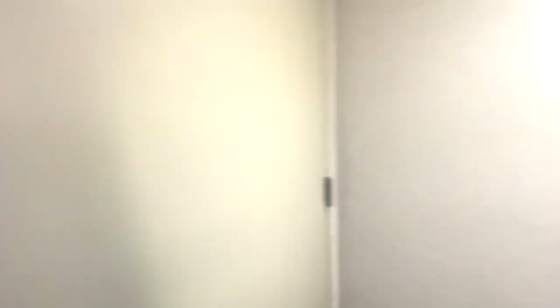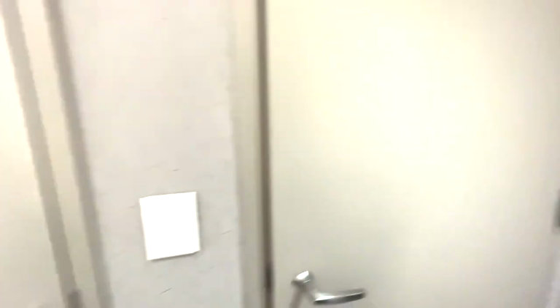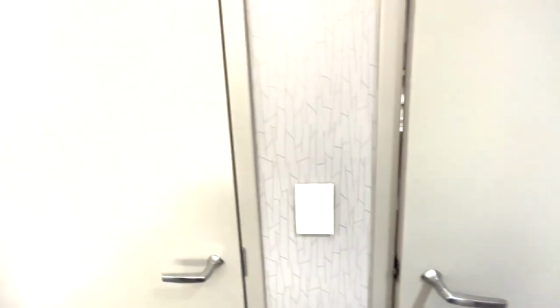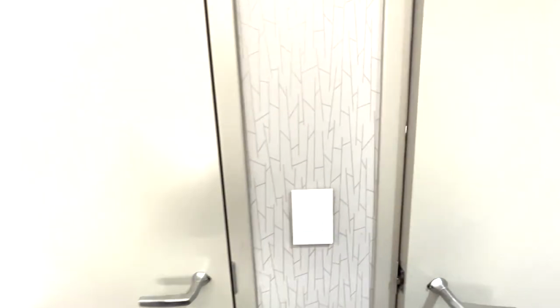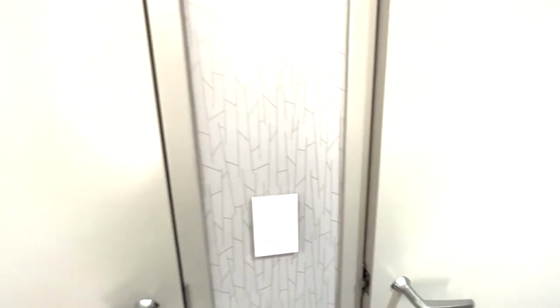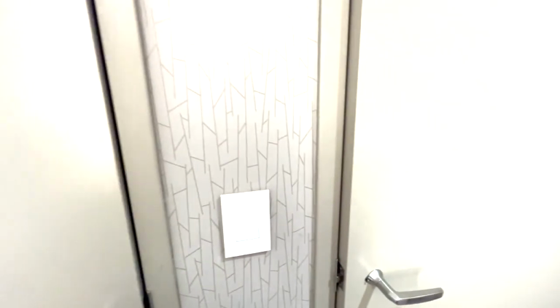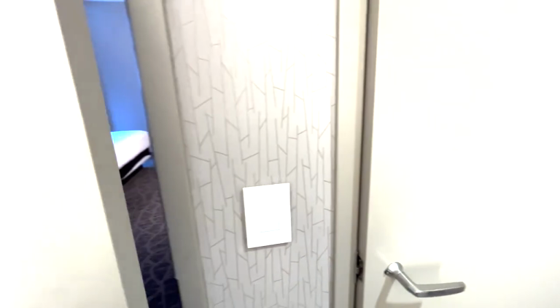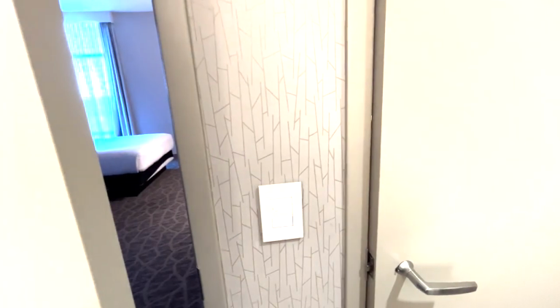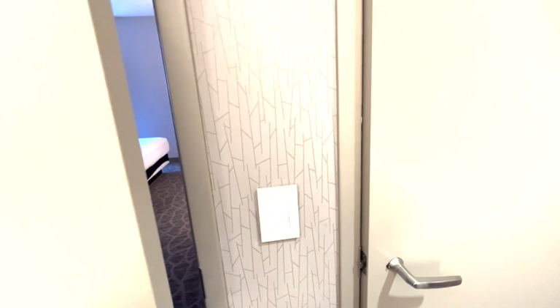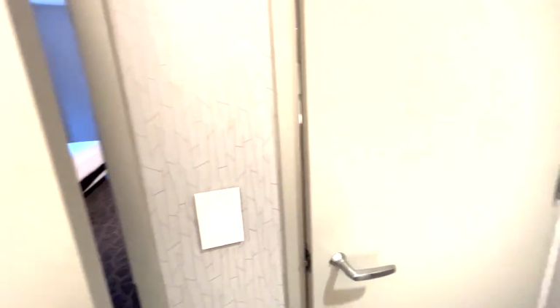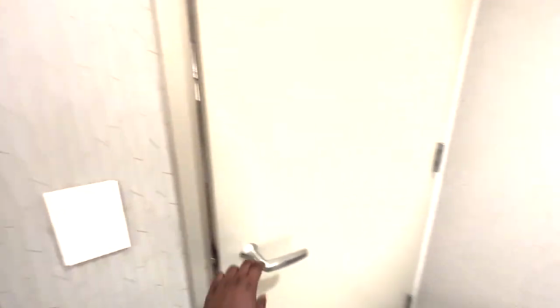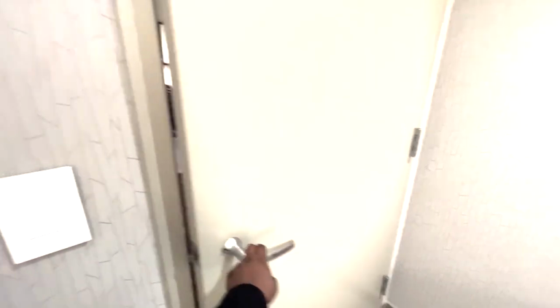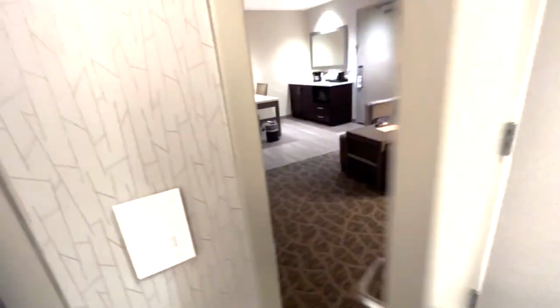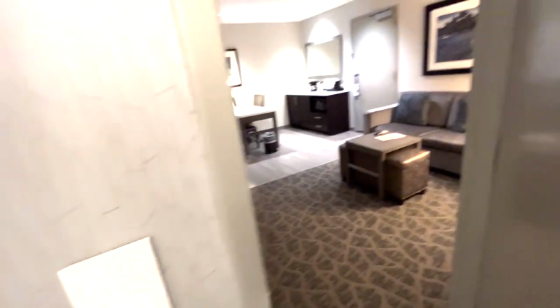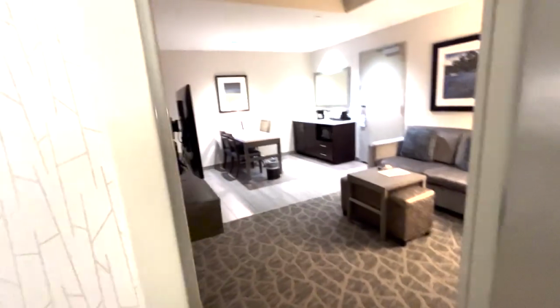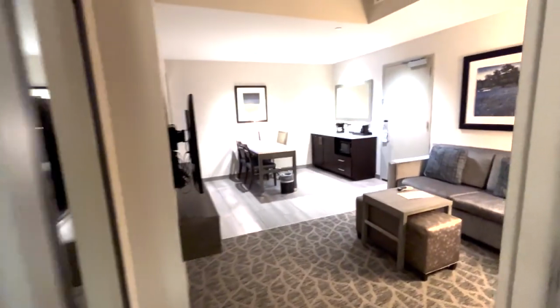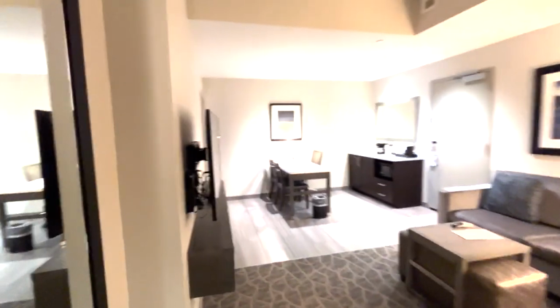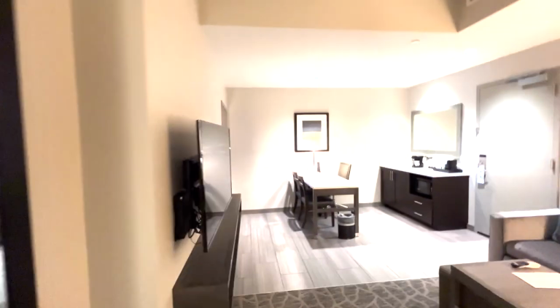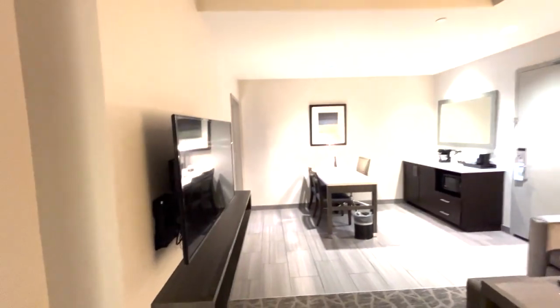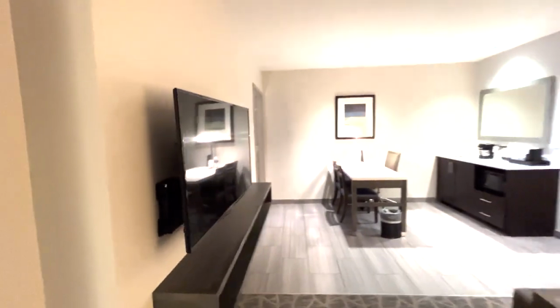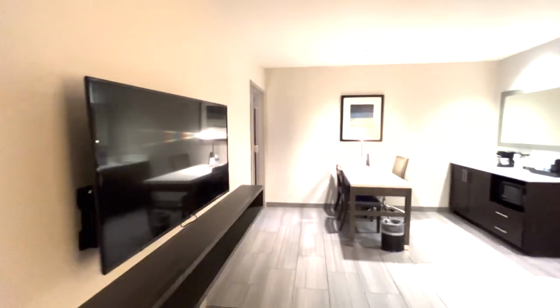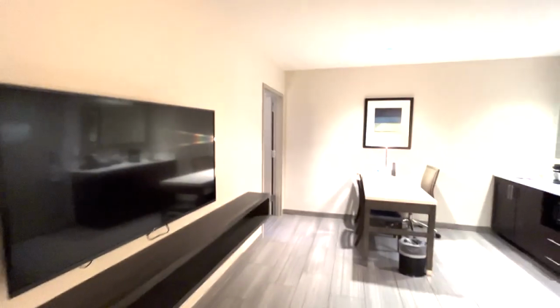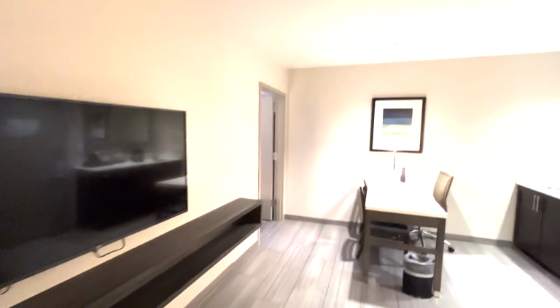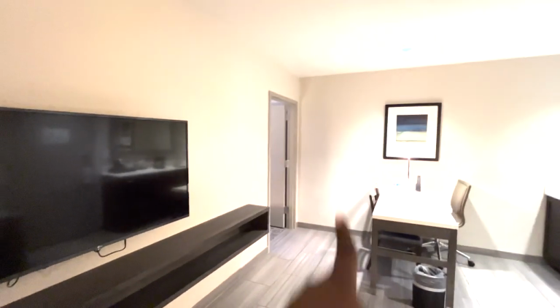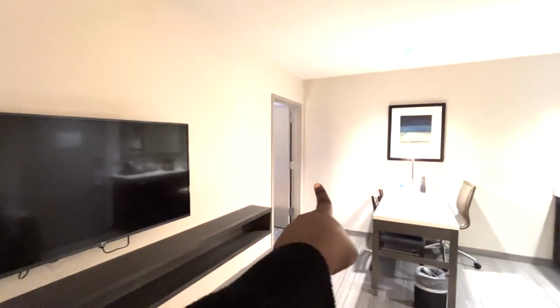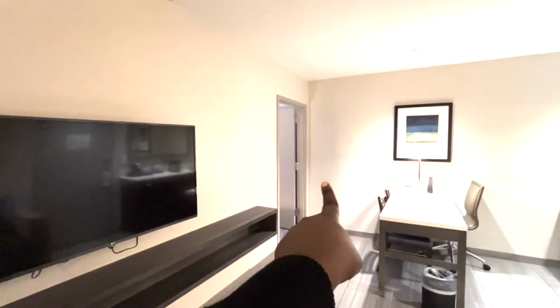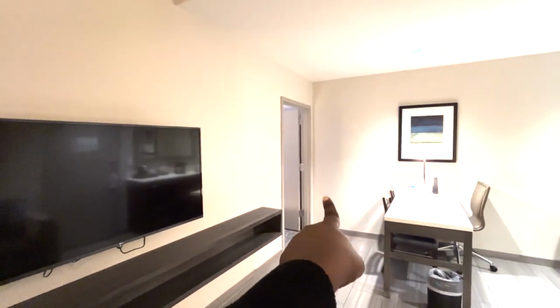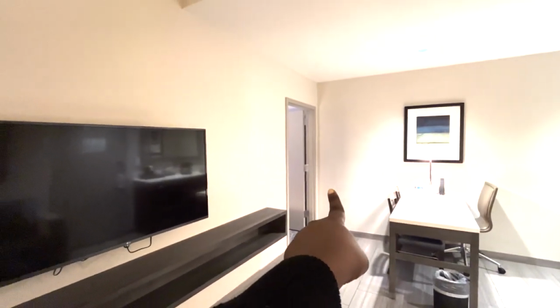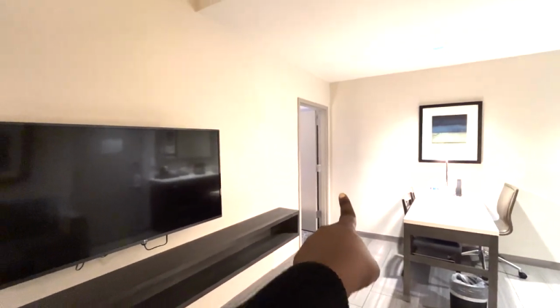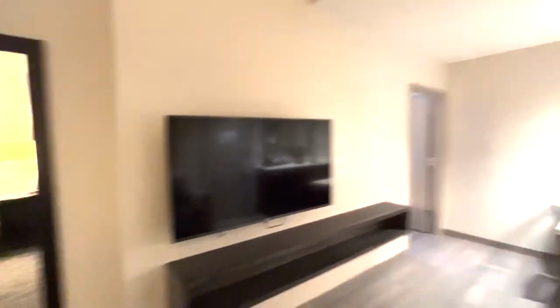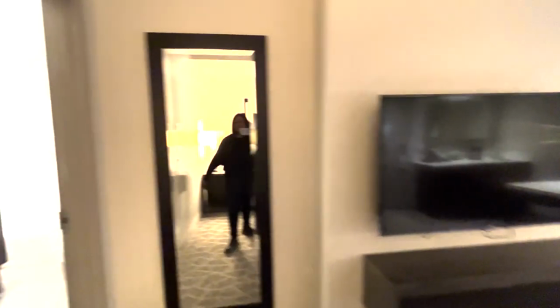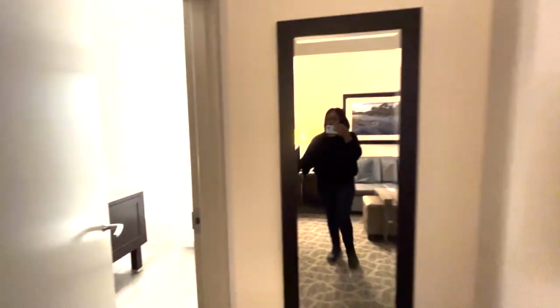I think this door leads to the room — yes, it does lead to the room. But there's also another door here, so two doors: one leads to the room and the other is from the bathroom.